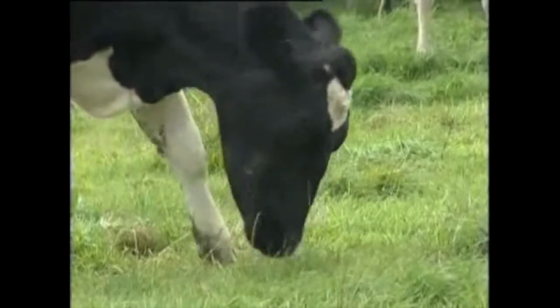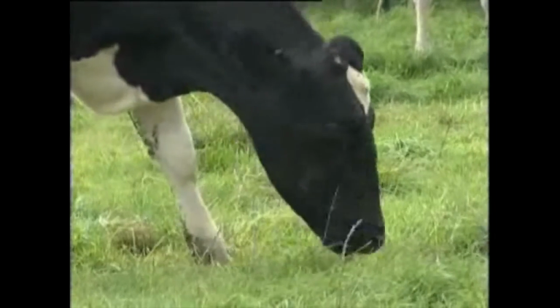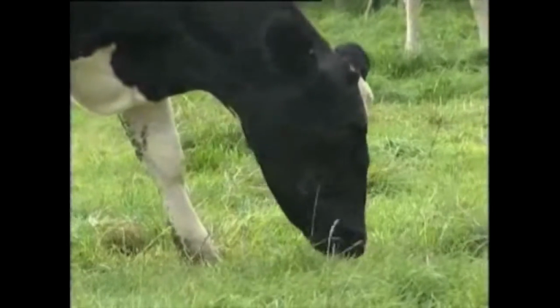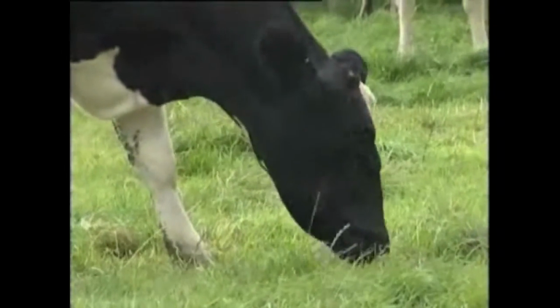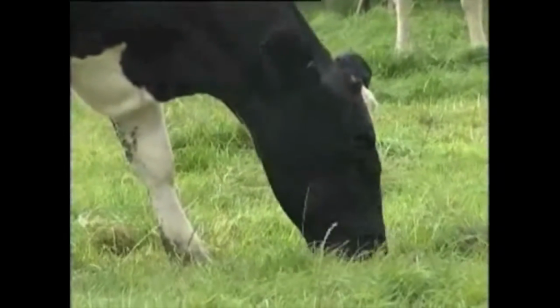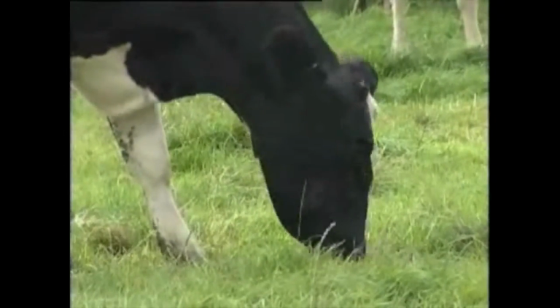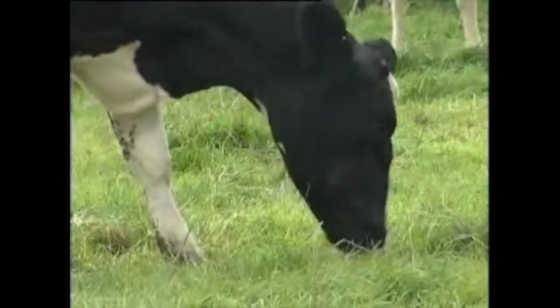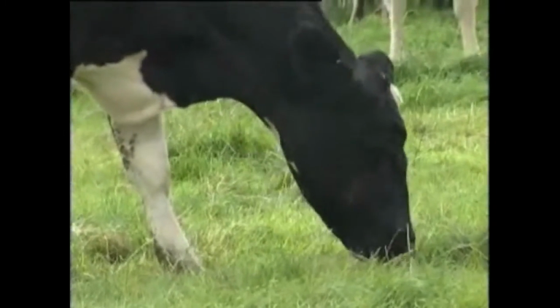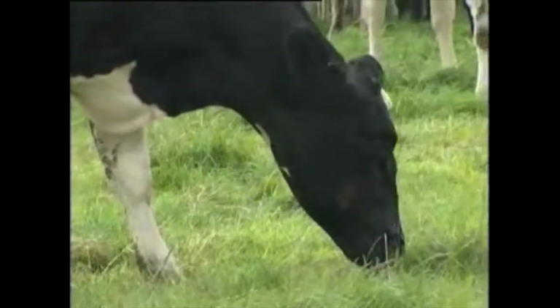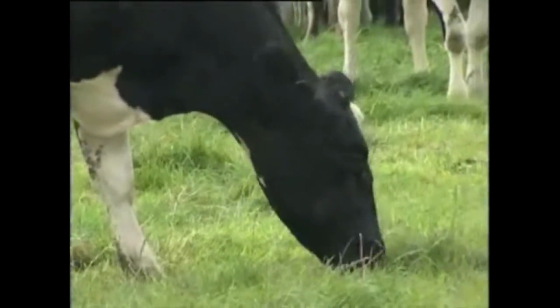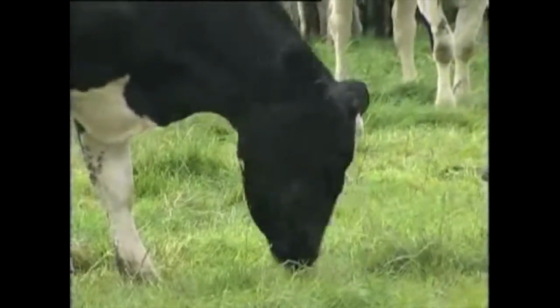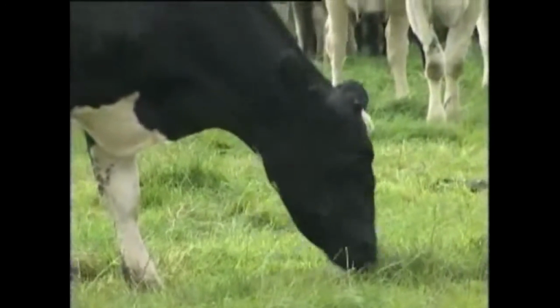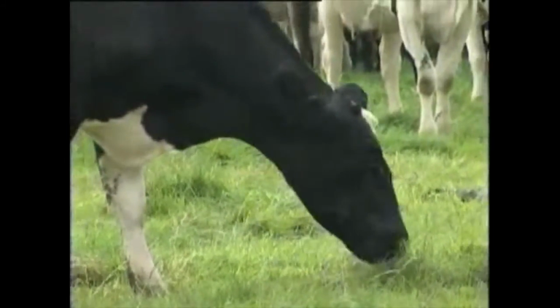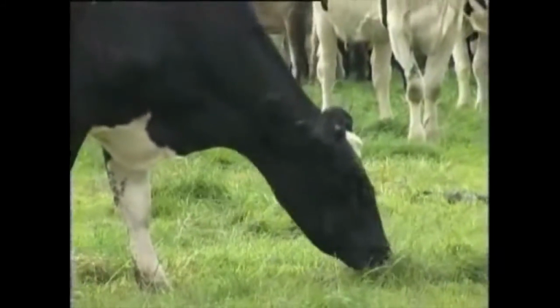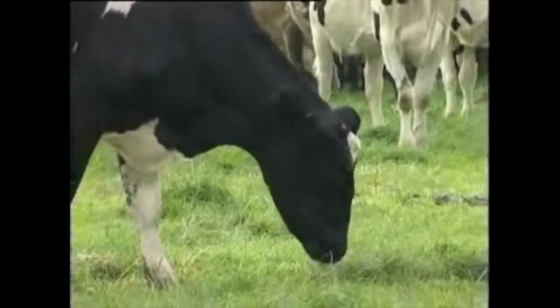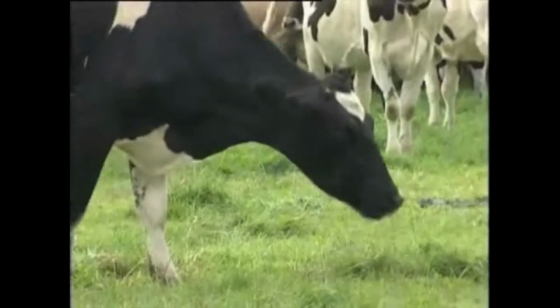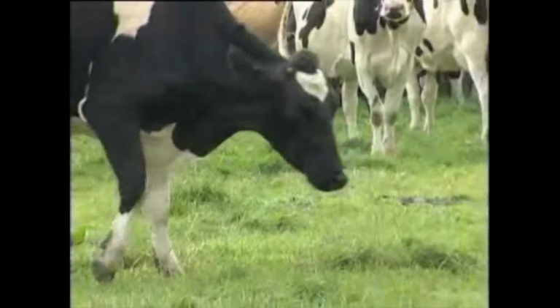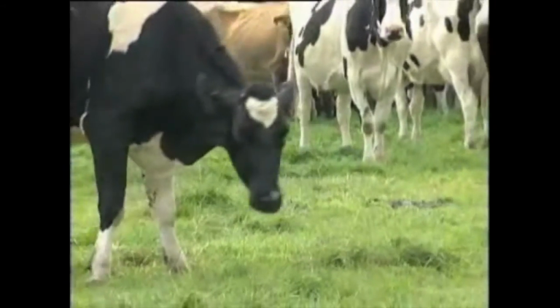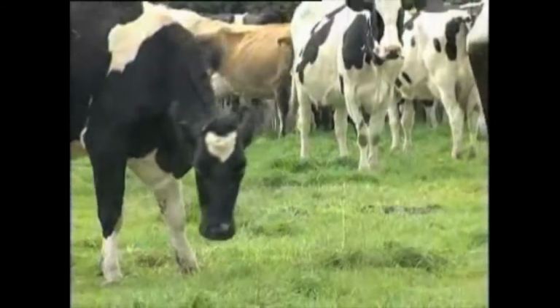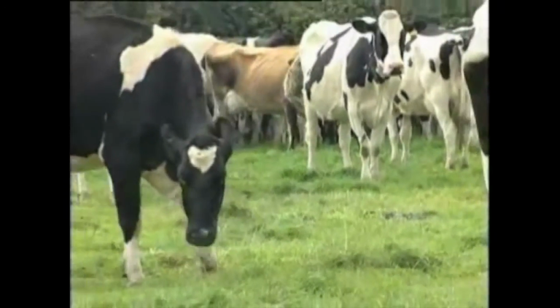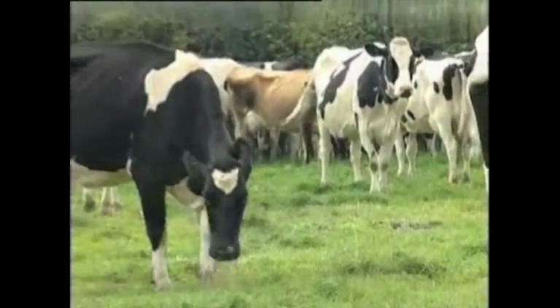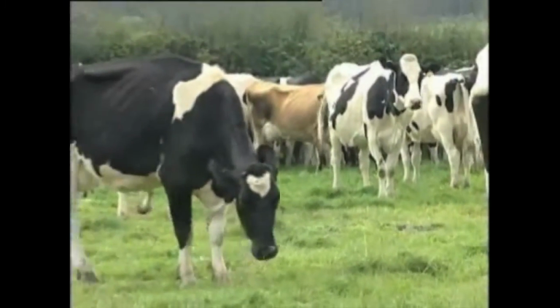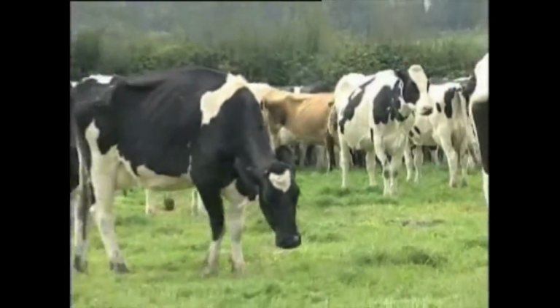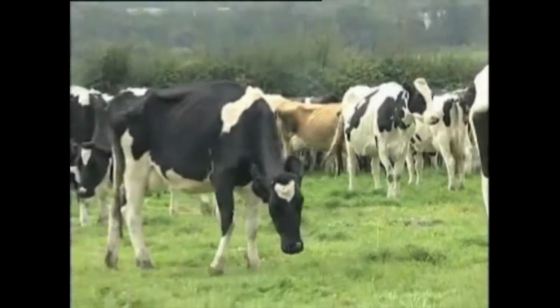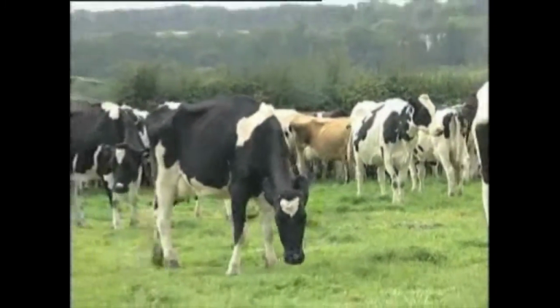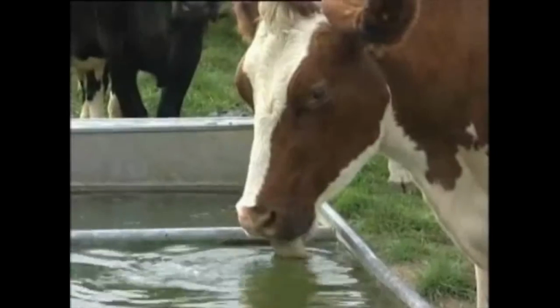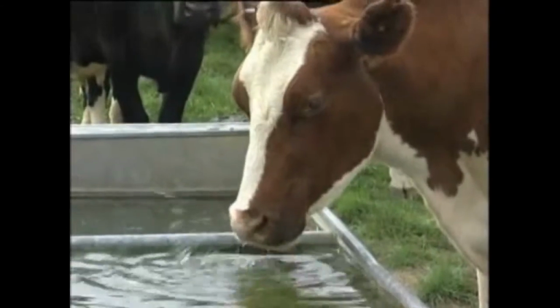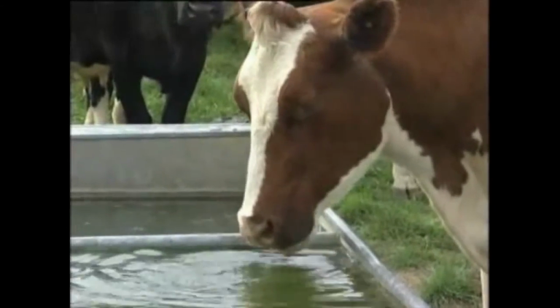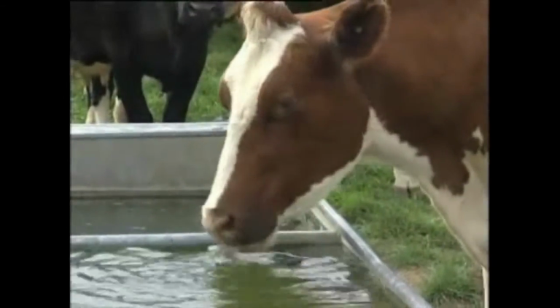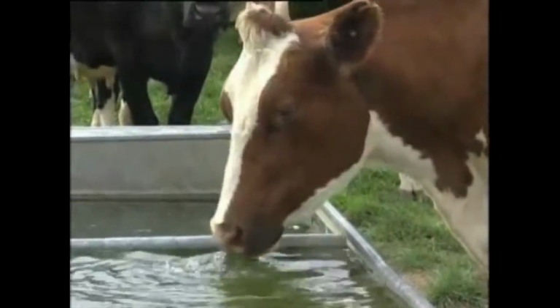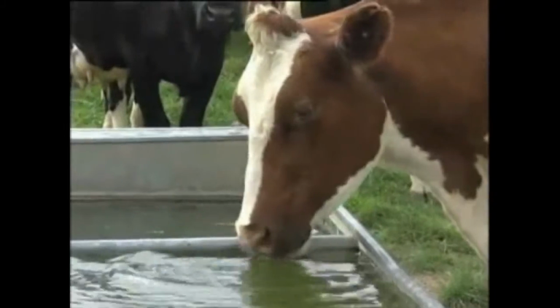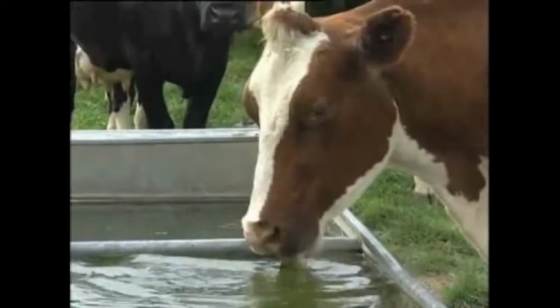The amount of food and water consumed by dairy cows depends on factors such as the breed, age, size and stage of lactation. This is why many farmers use specialist advice to develop the correct diet.